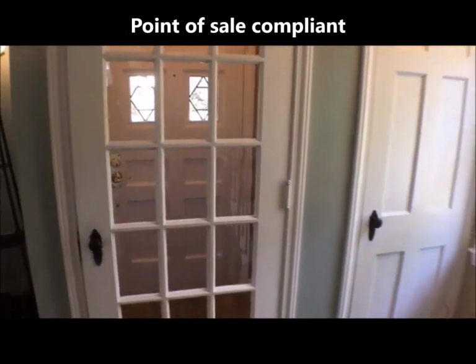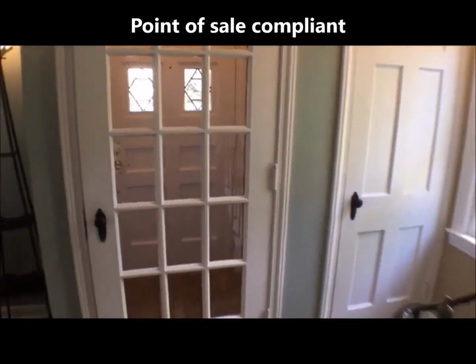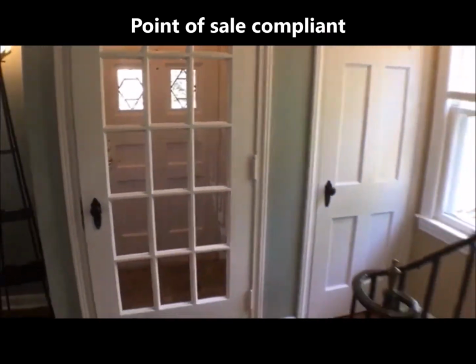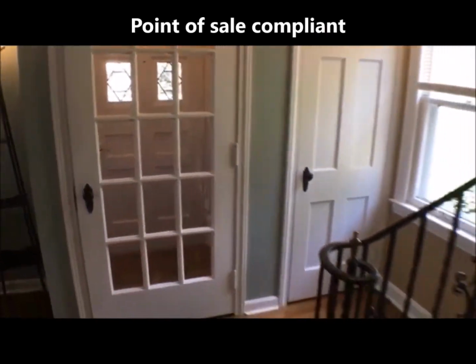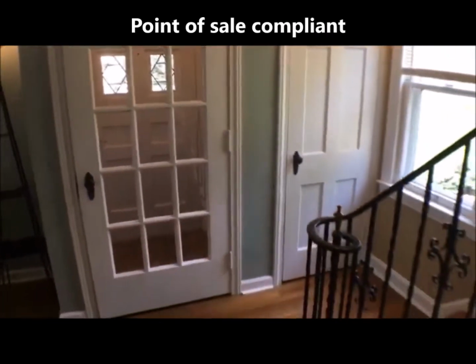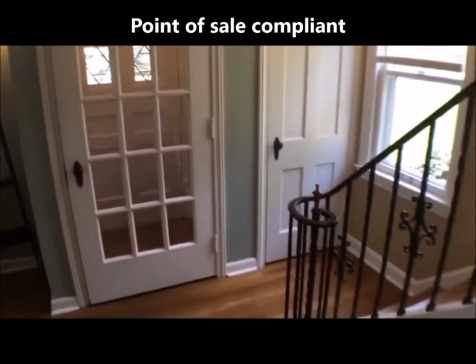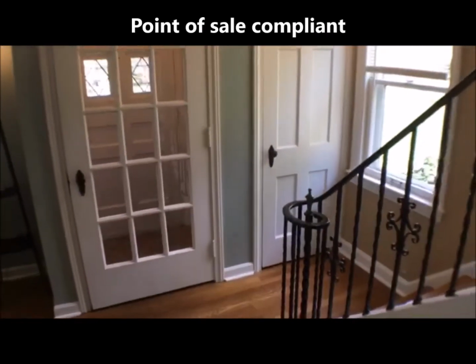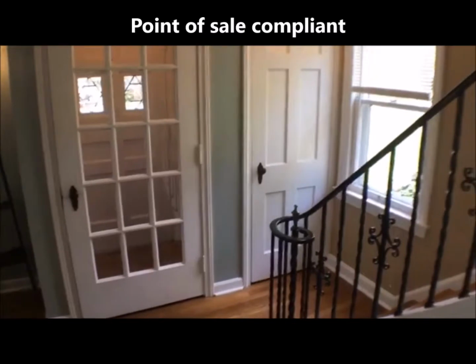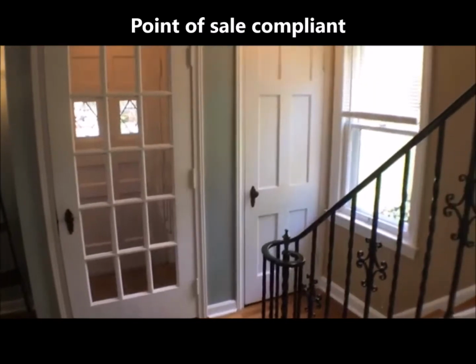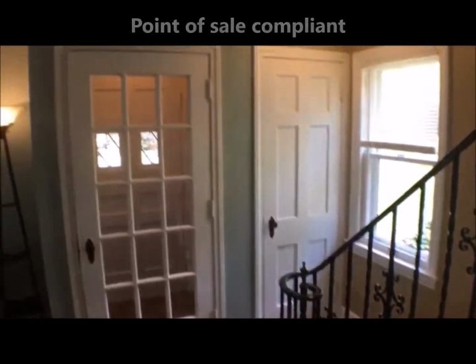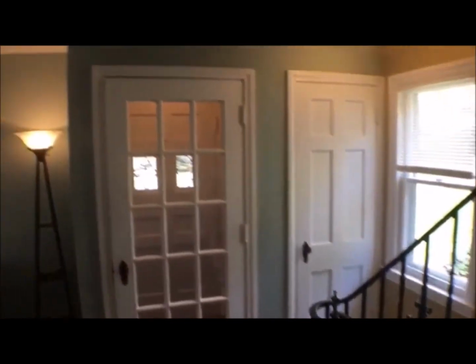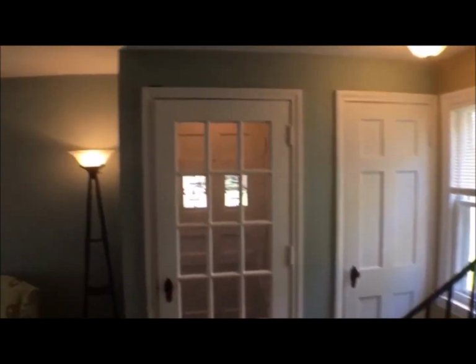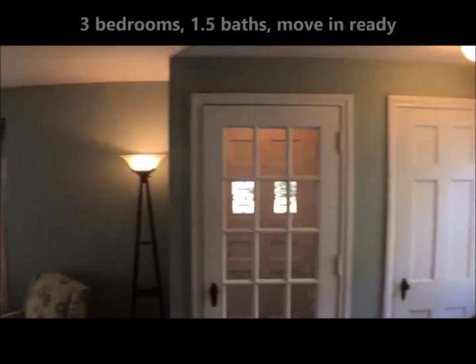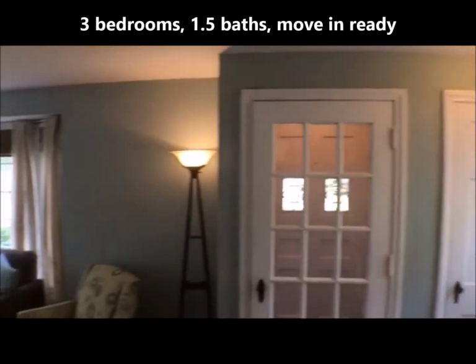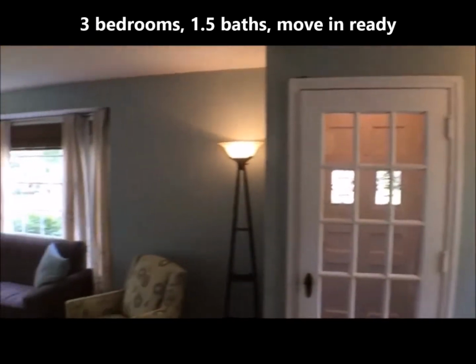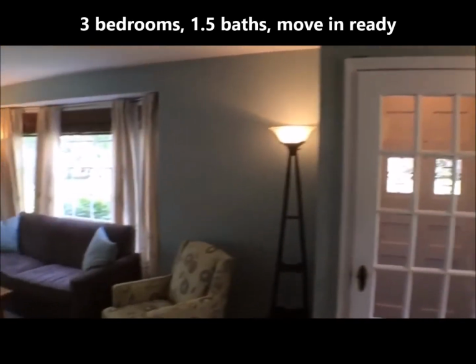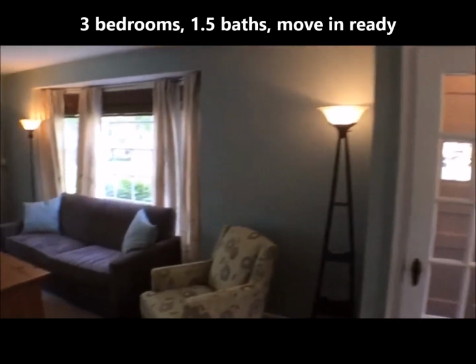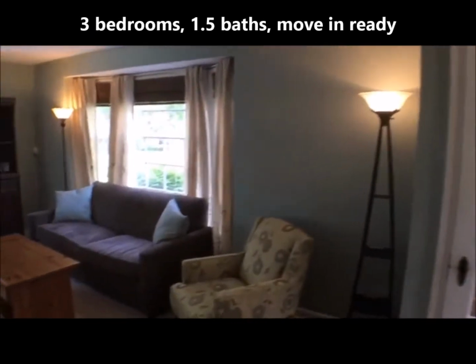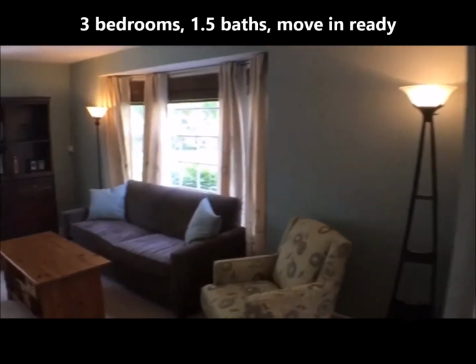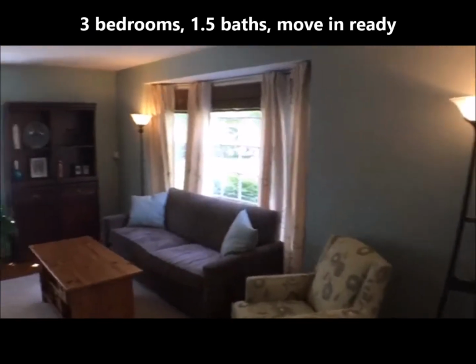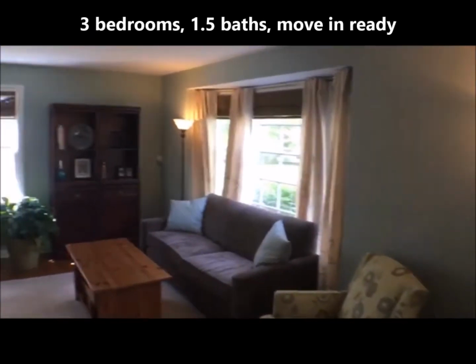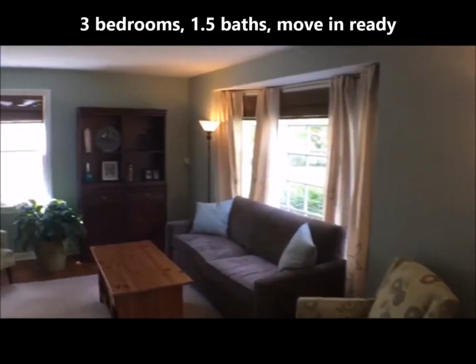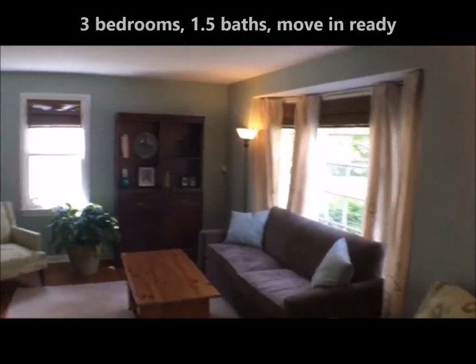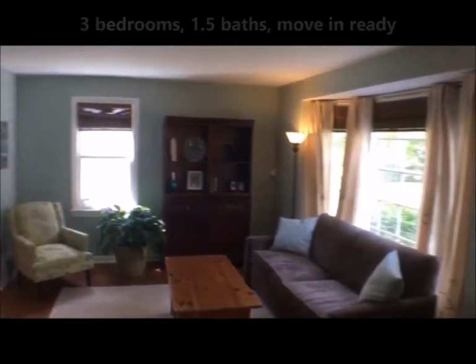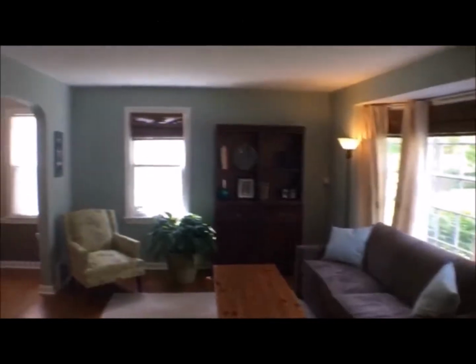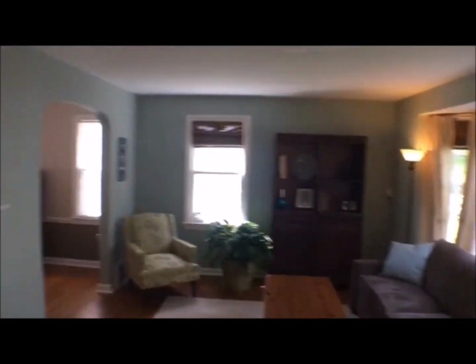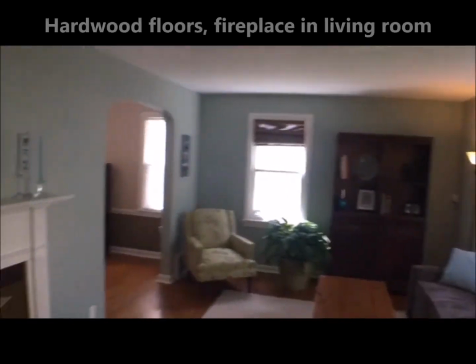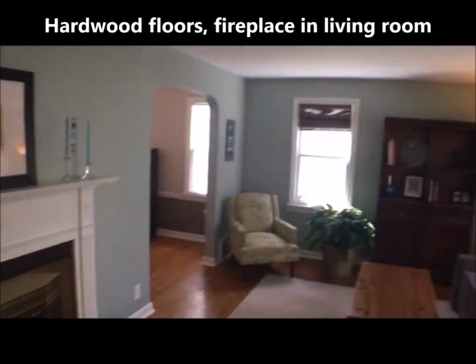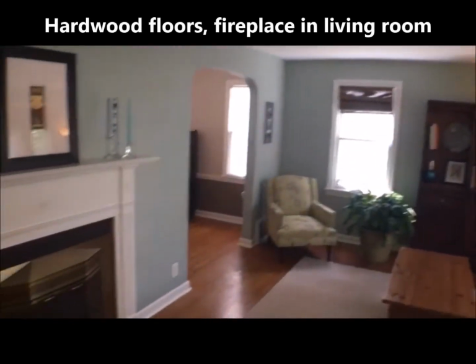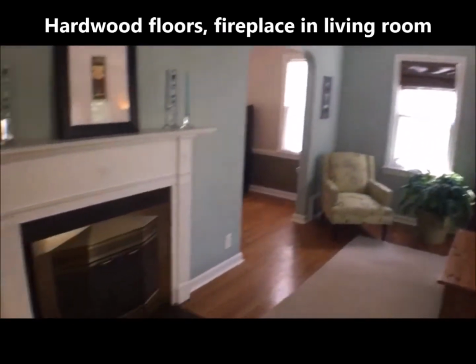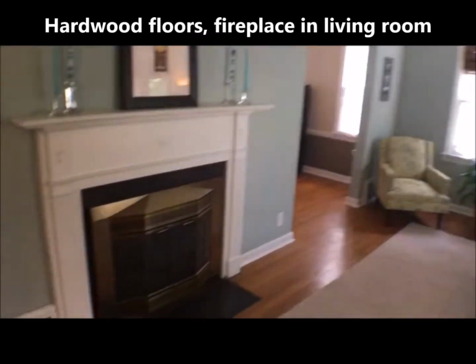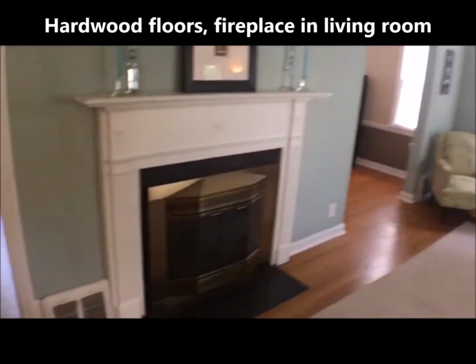Radcliffe is a move-in ready, point-of-sale compliant, three-bedroom, 1.5 bath home. Here you see the living room with beautiful hardwood floors and fireplace.